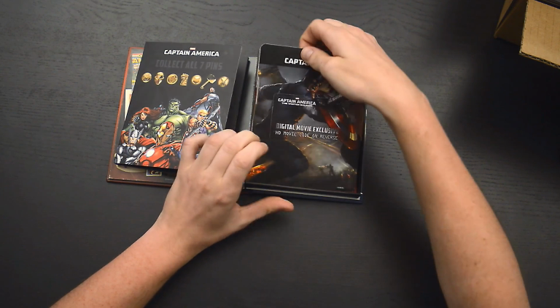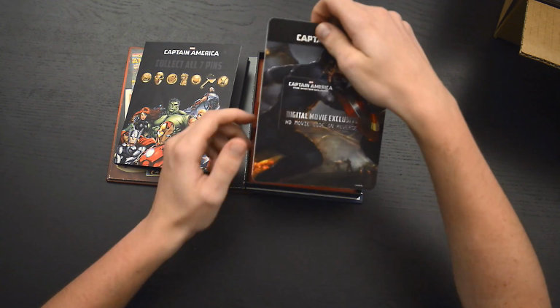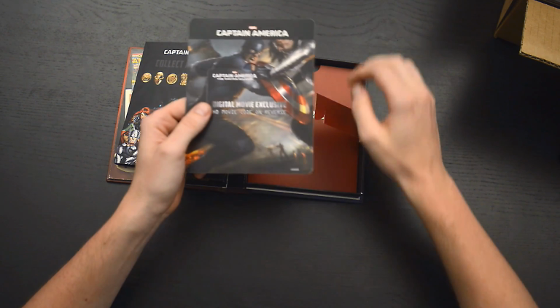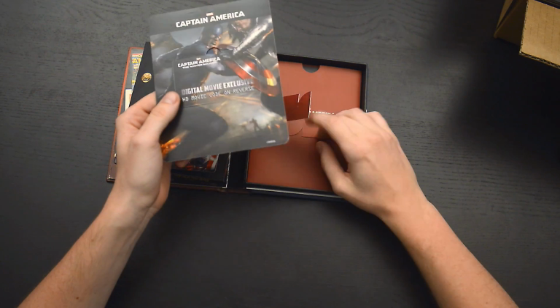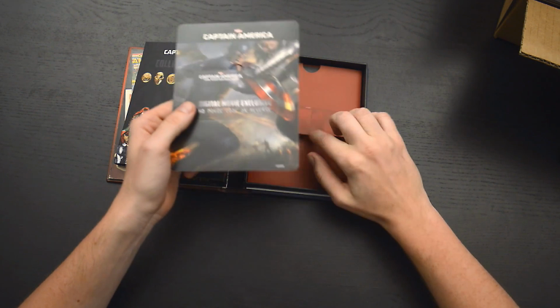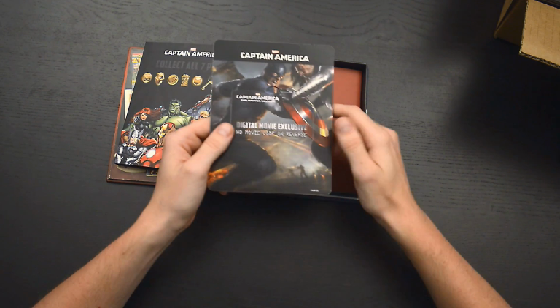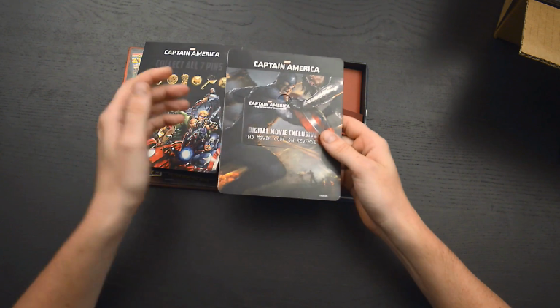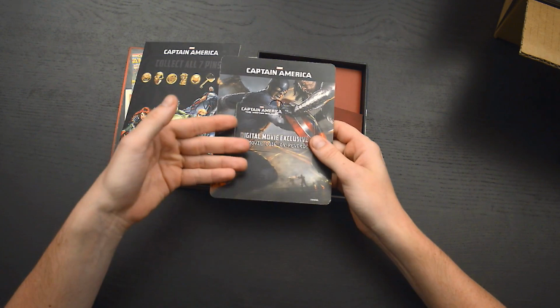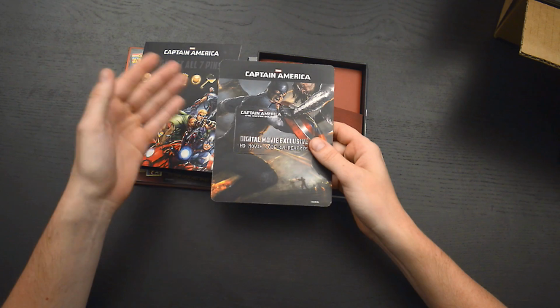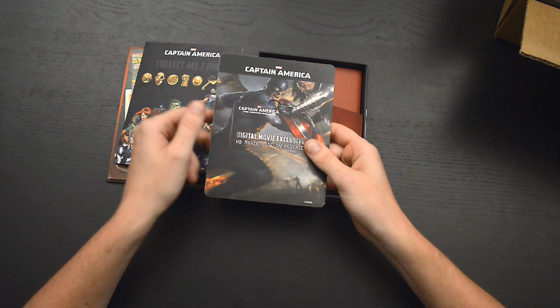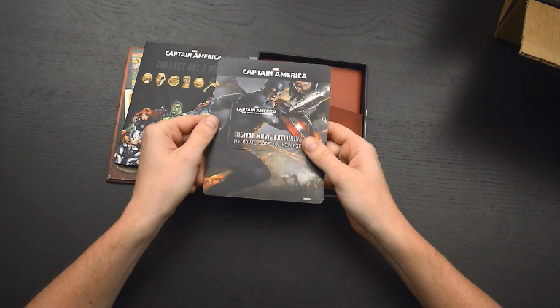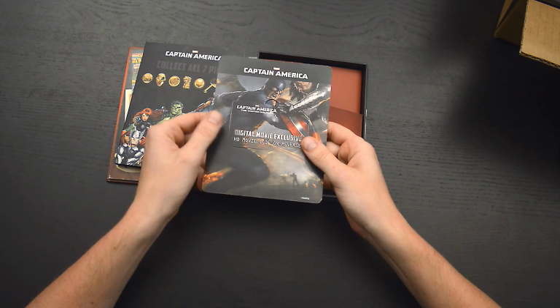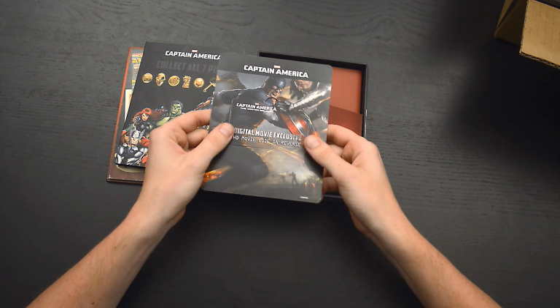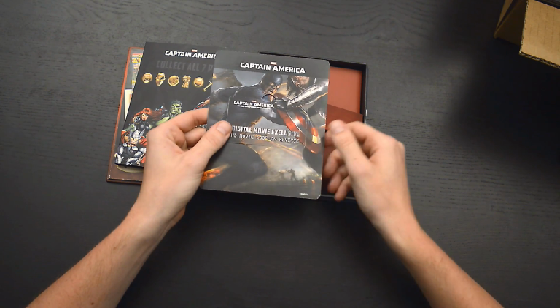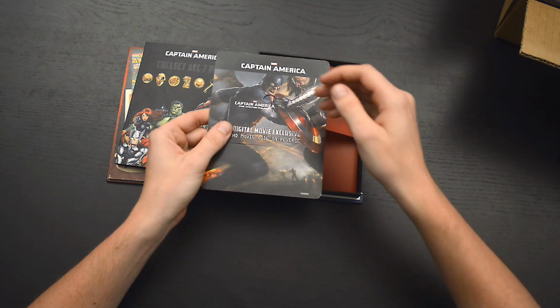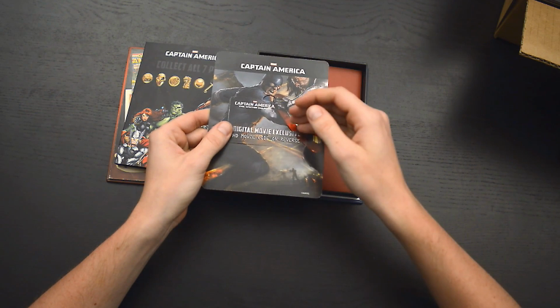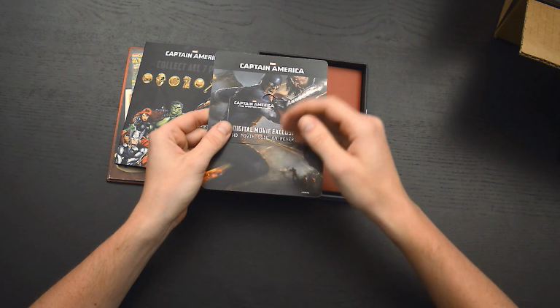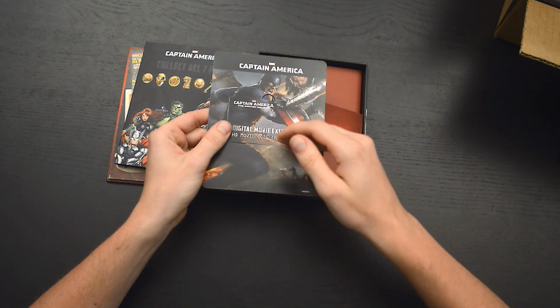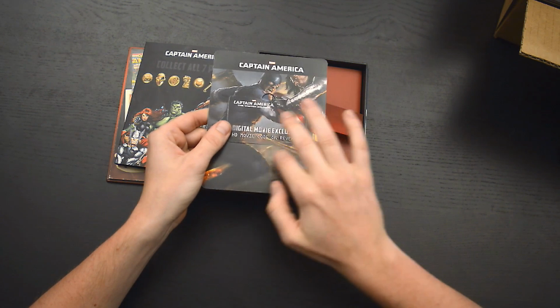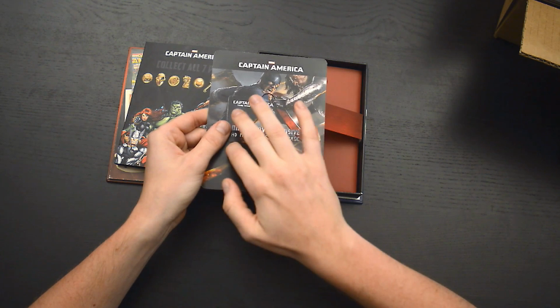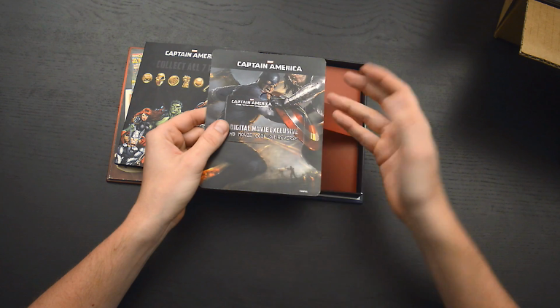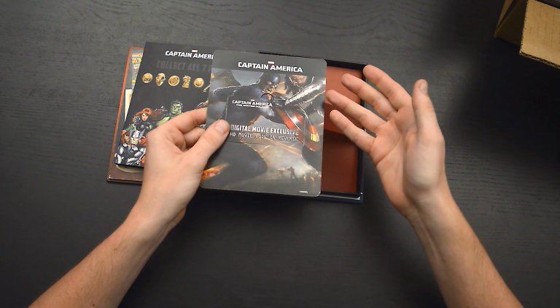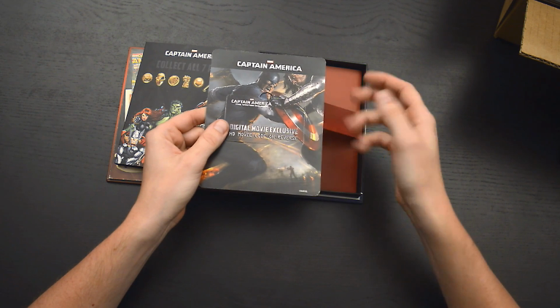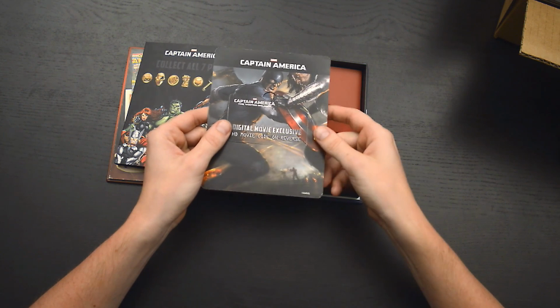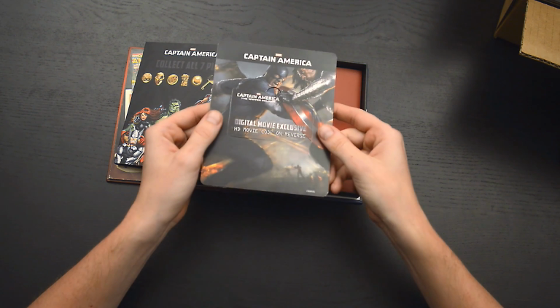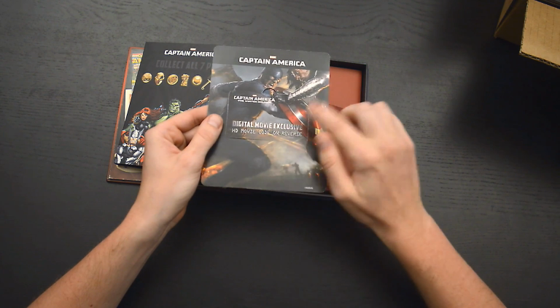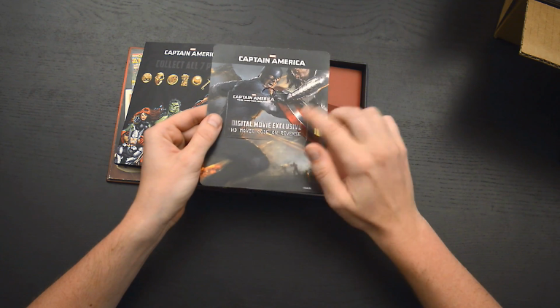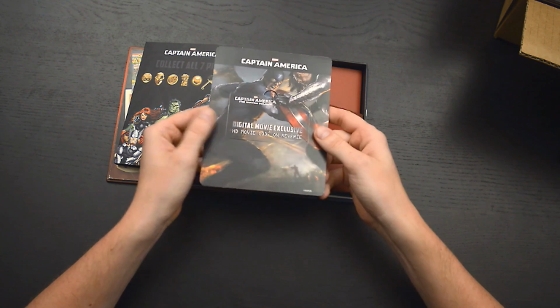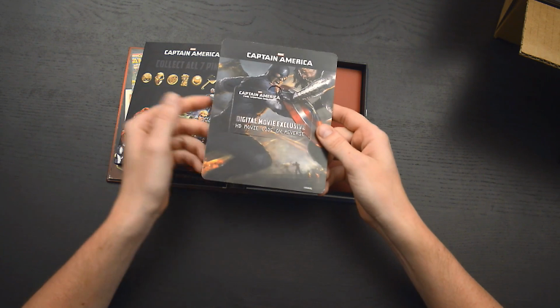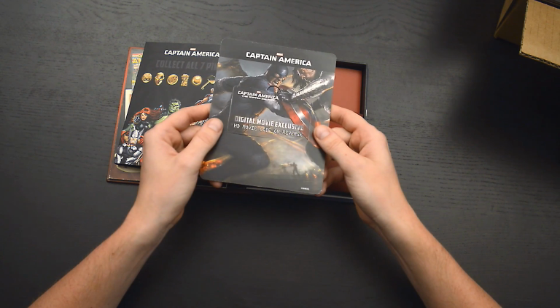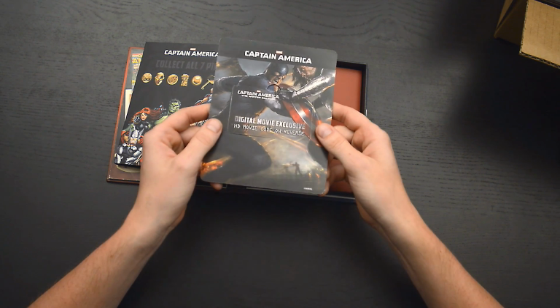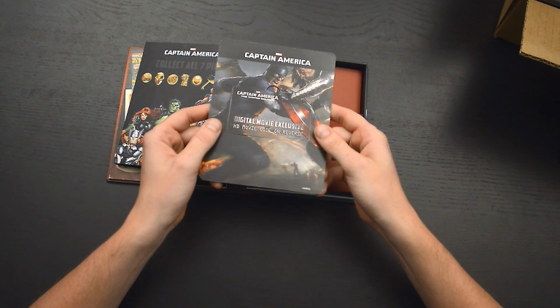This is the collectible movie card. It's got sort of a collage image of Captain America on the front, and embedded in it is a smaller card that contains the access code for your digital movie. The card fits nicely, so you'll always be able to locate your code should you need it.